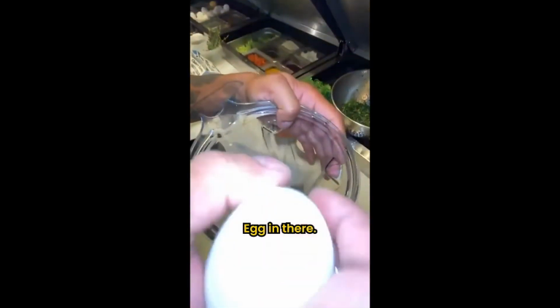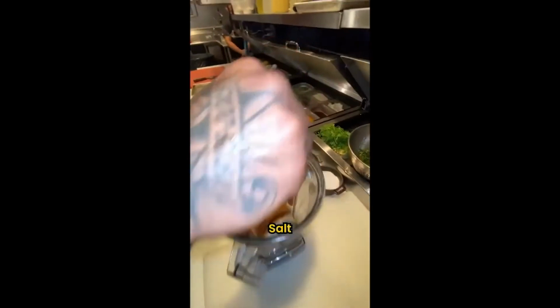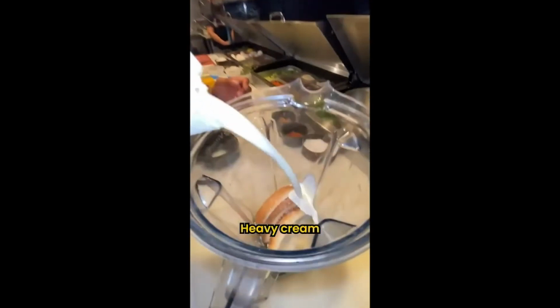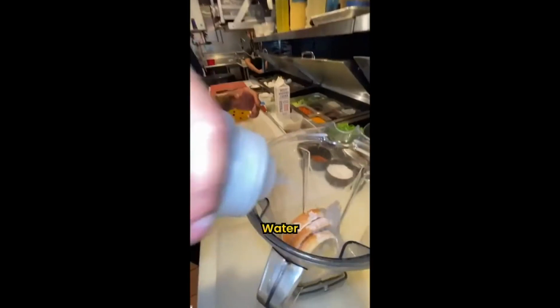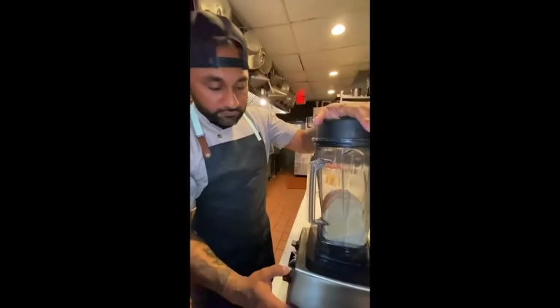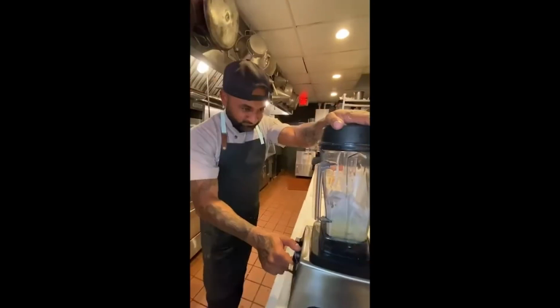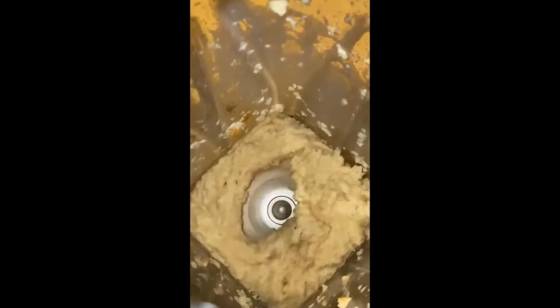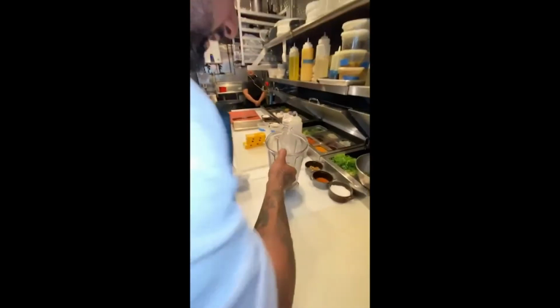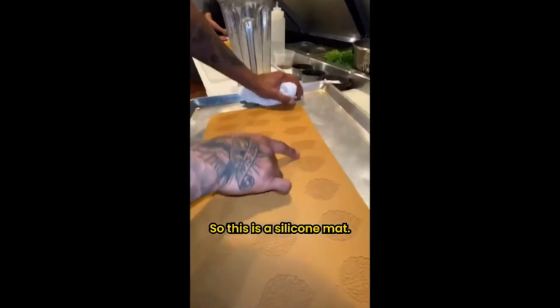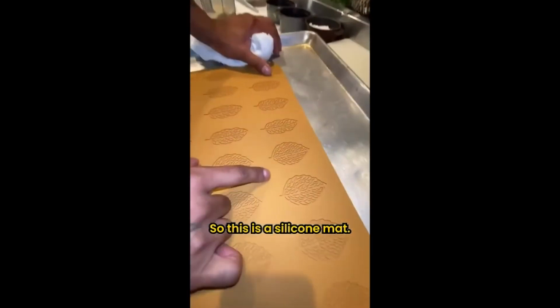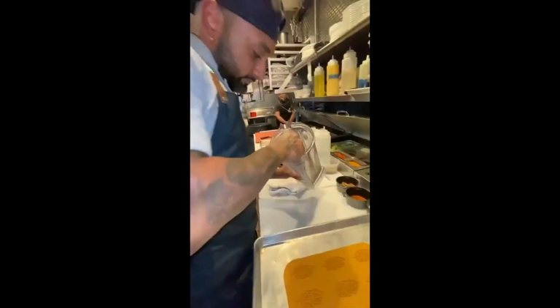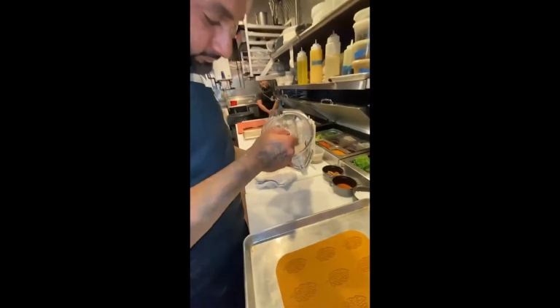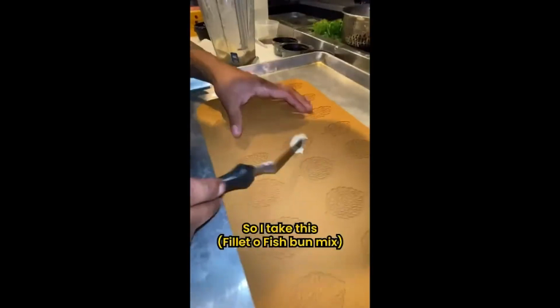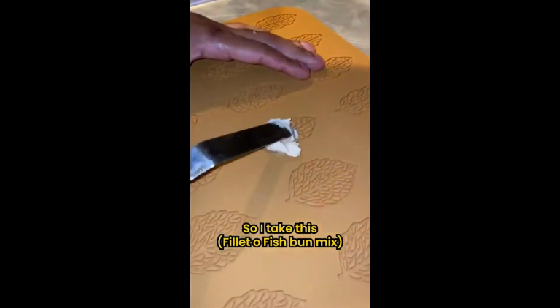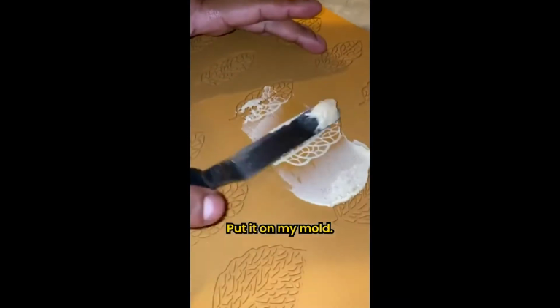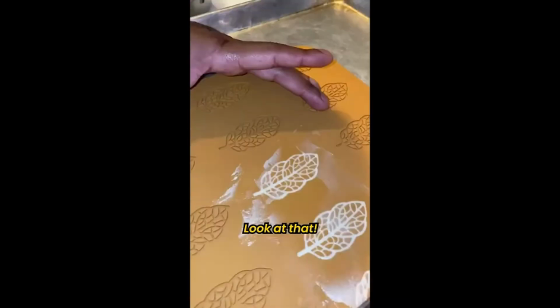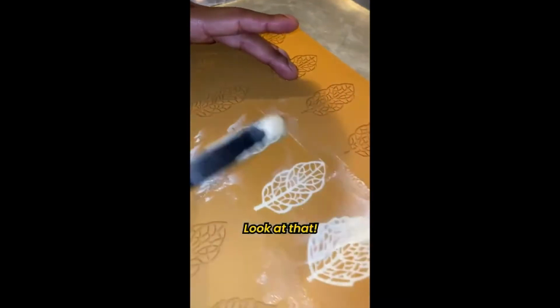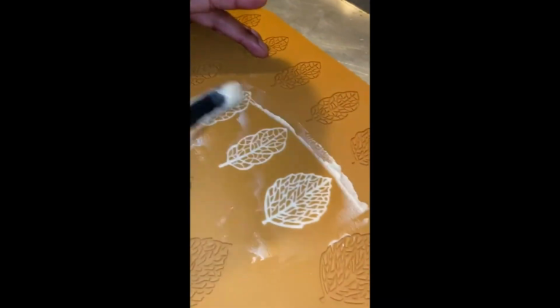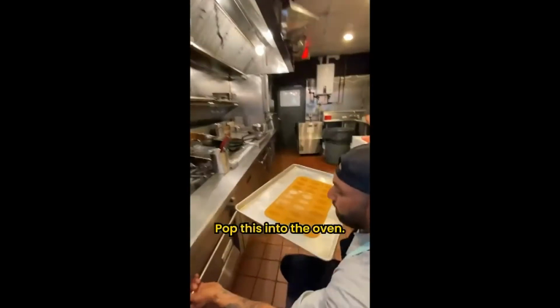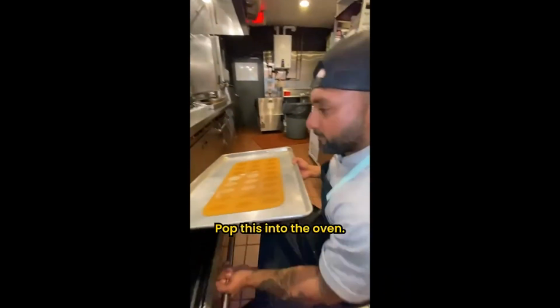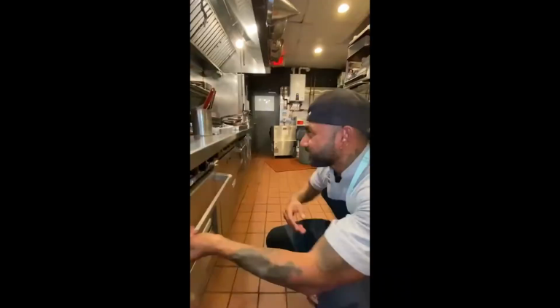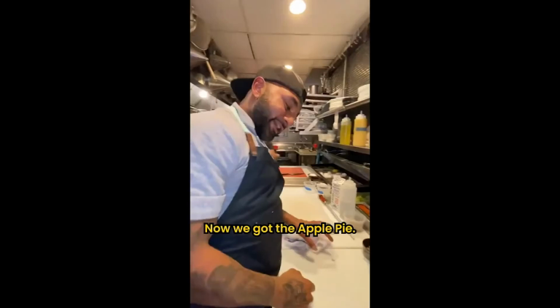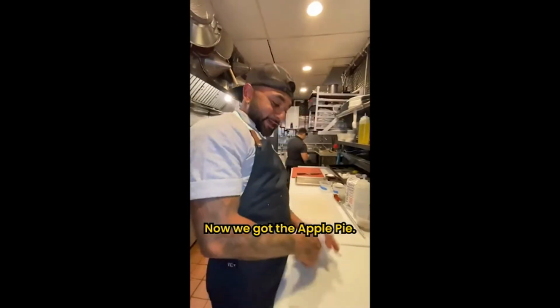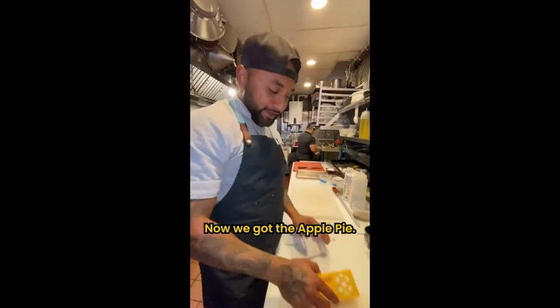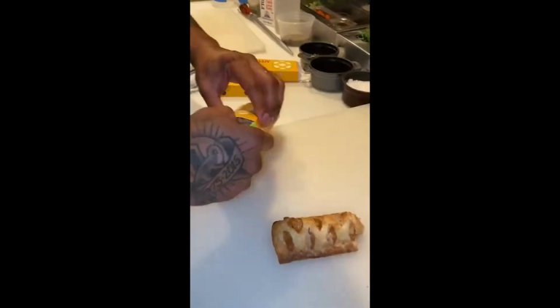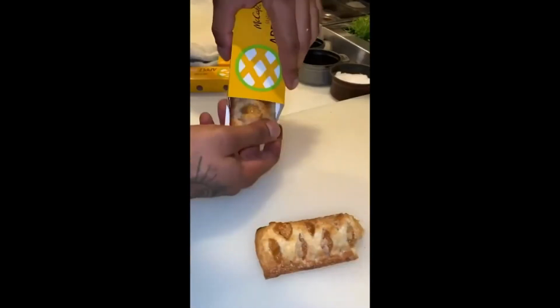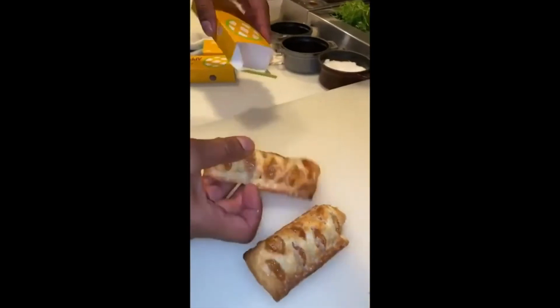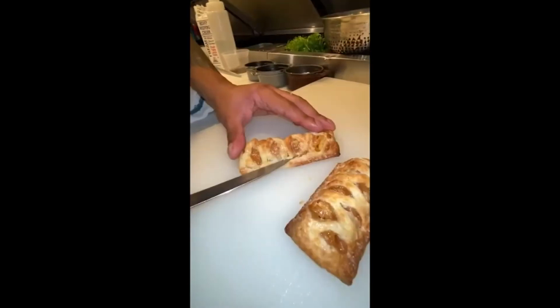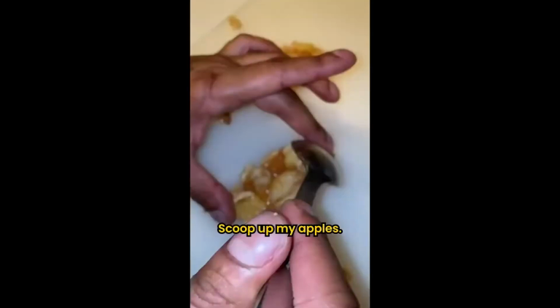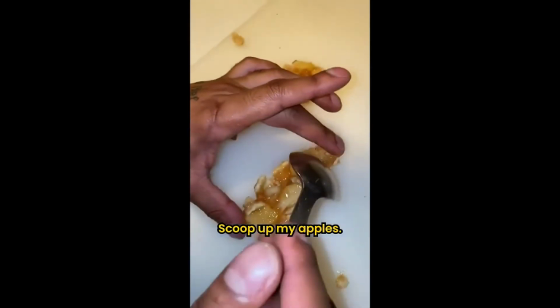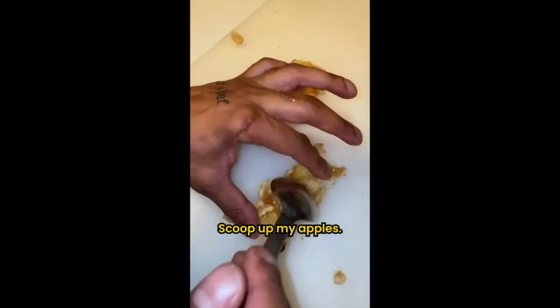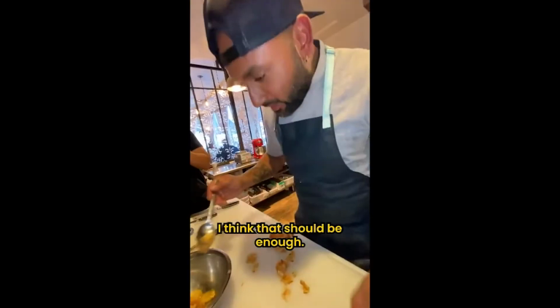This is a silicone mat, so I take this and throw it onto my mold — look at that. Pop this into the oven. Now we got the apple pie — scoop out my apples.